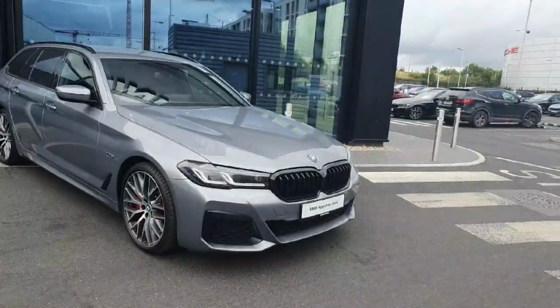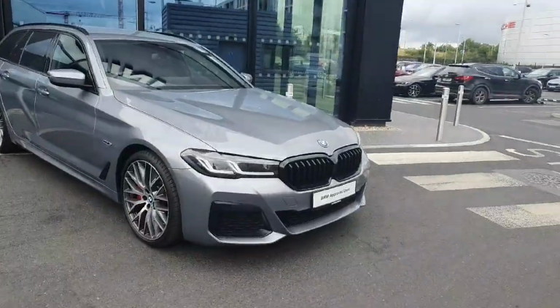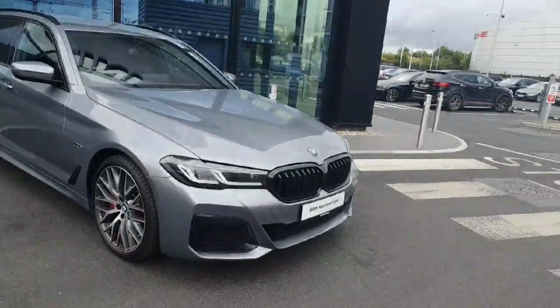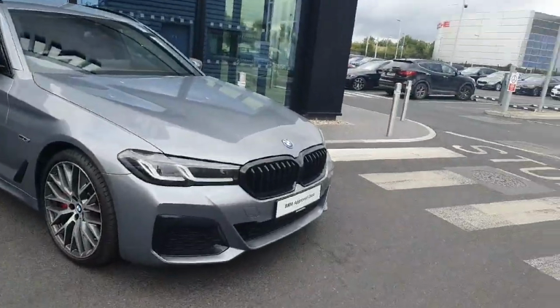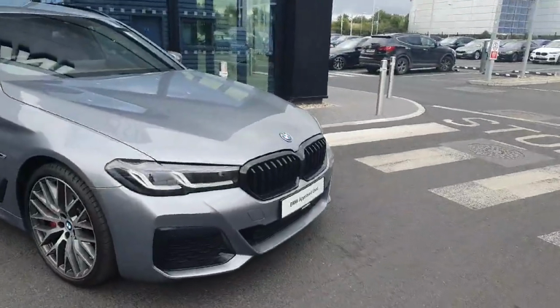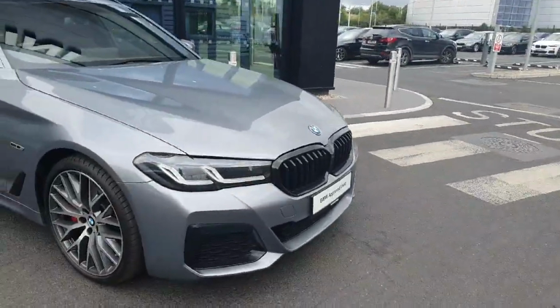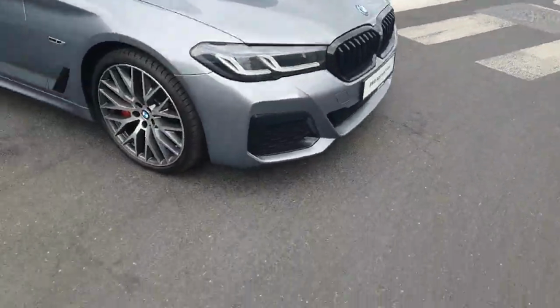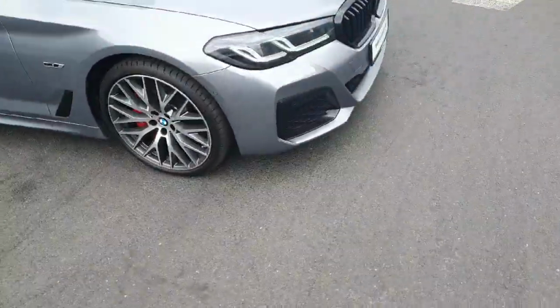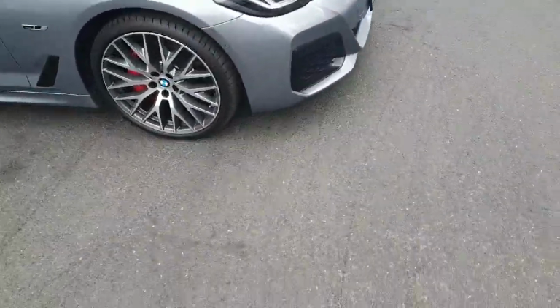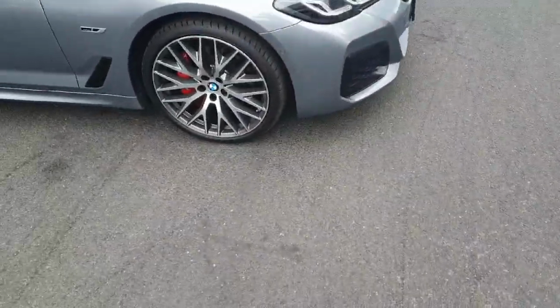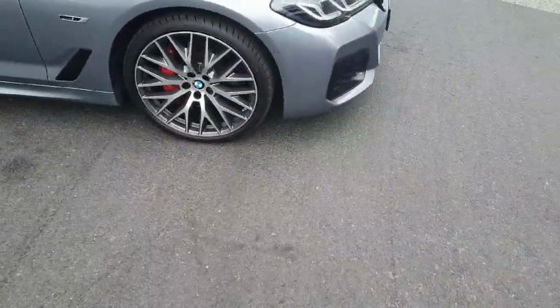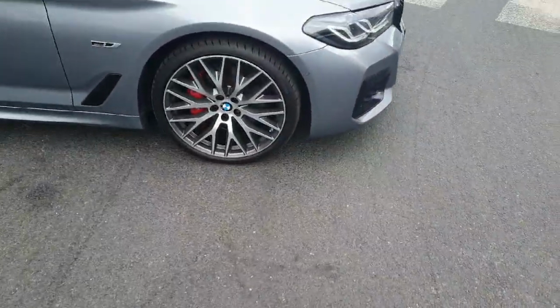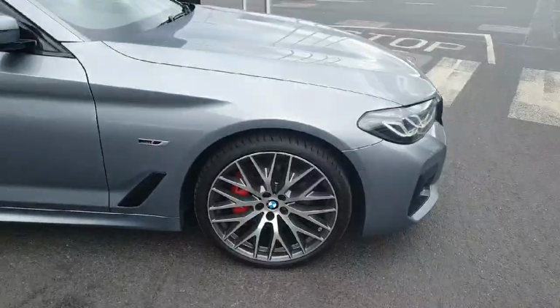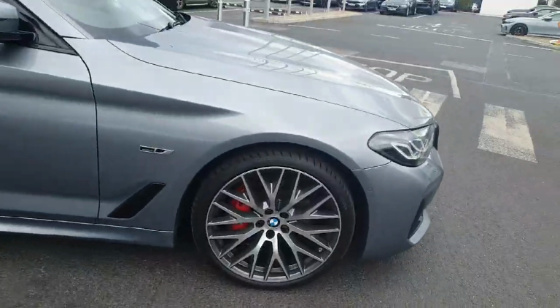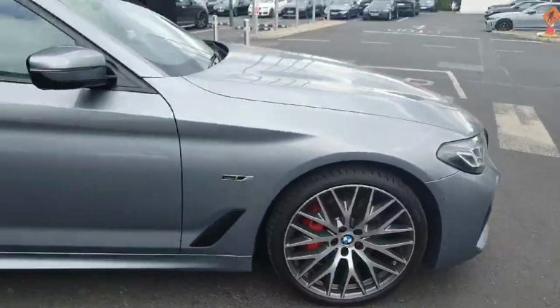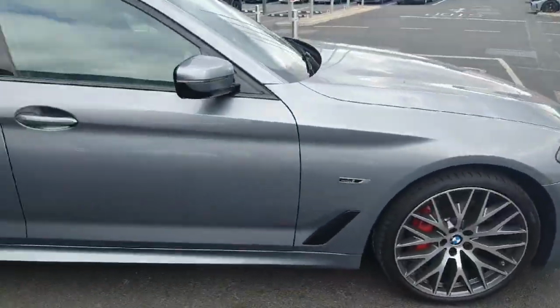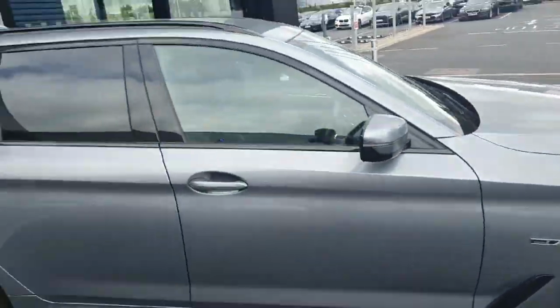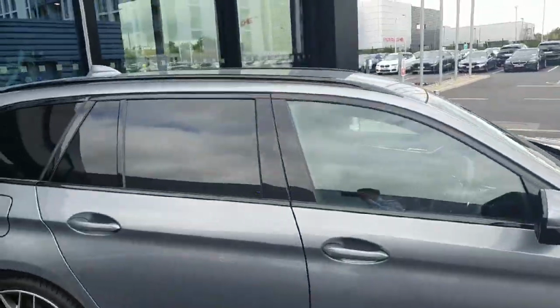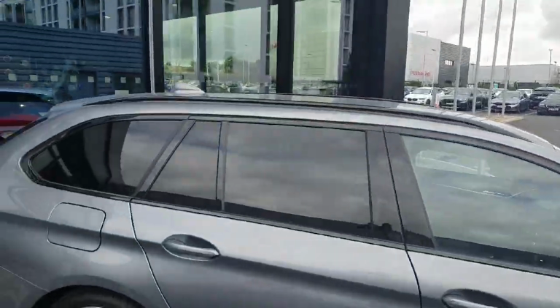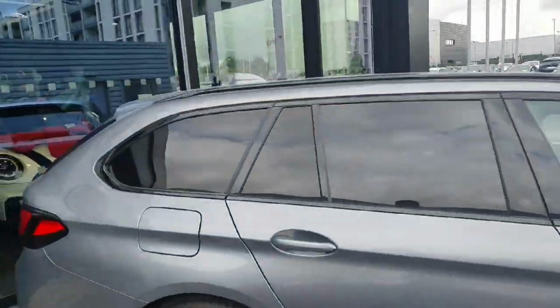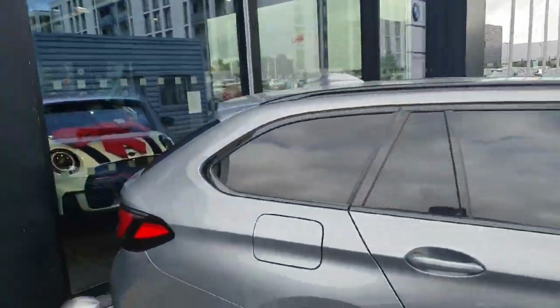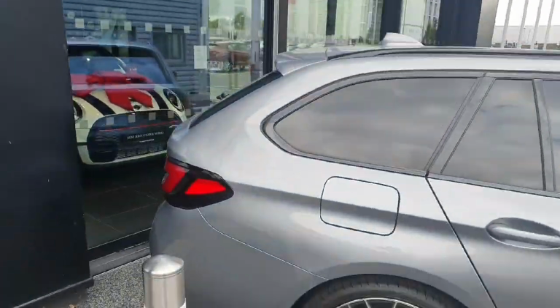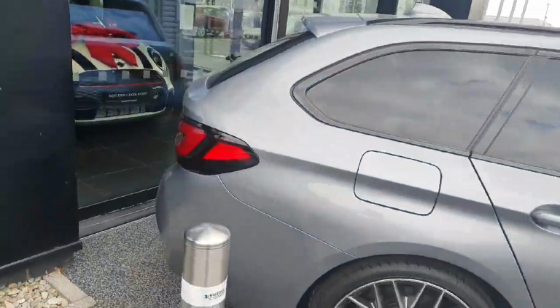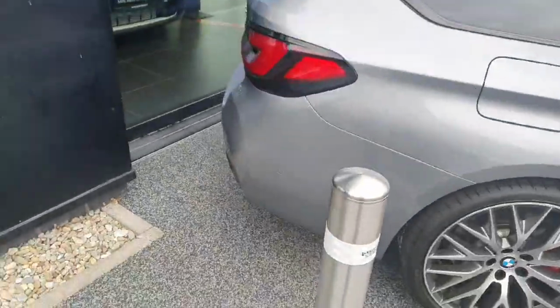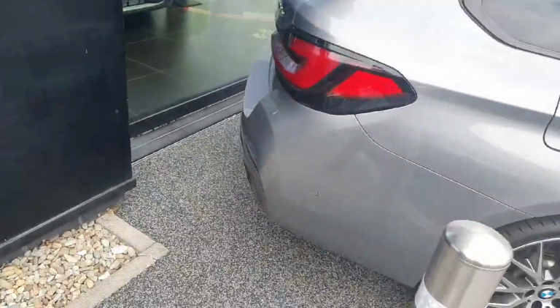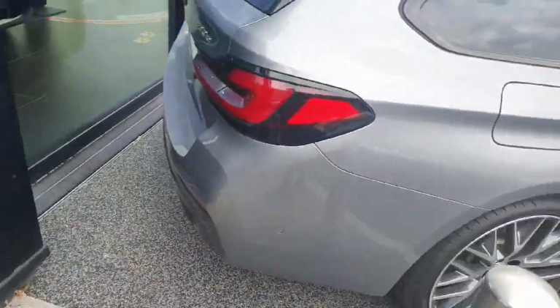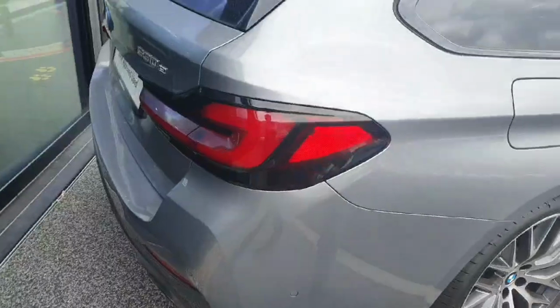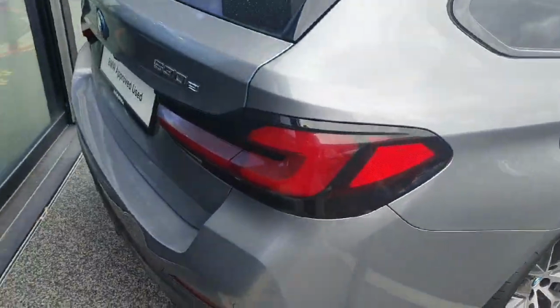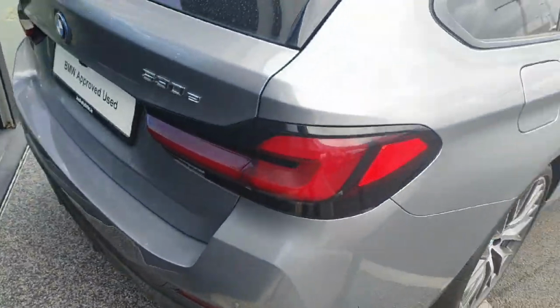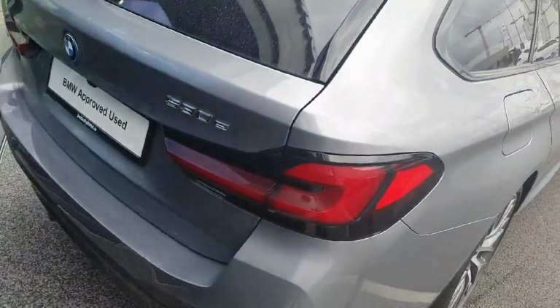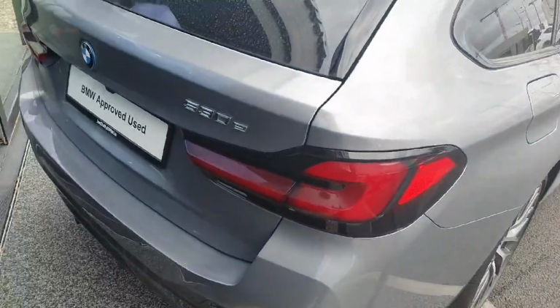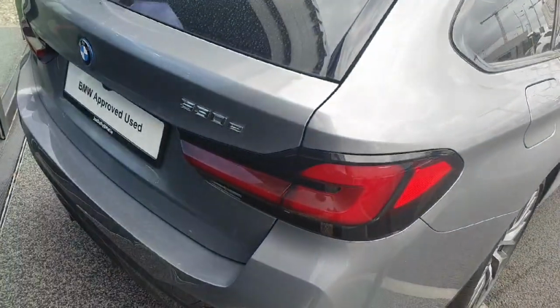This specific vehicle has an M Sport Pro Pack. It has the upgraded alloy wheels. We've got red brake calipers in there. We've got the black surrounds and the rear privacy glass, LED brake lights, and the 530e badge on the back.